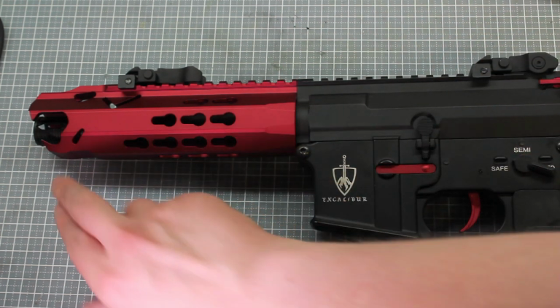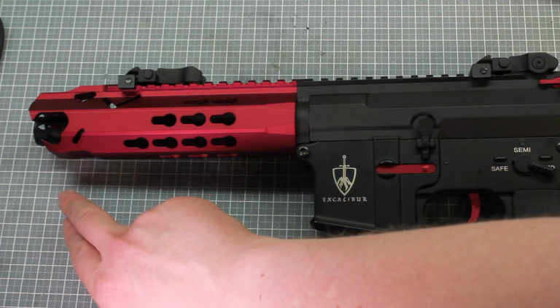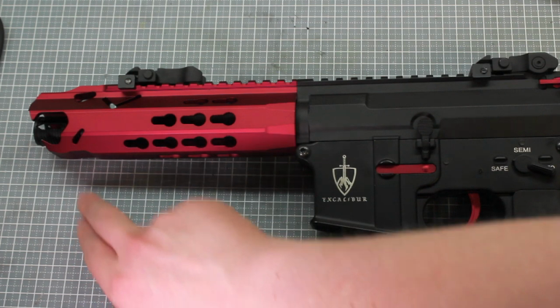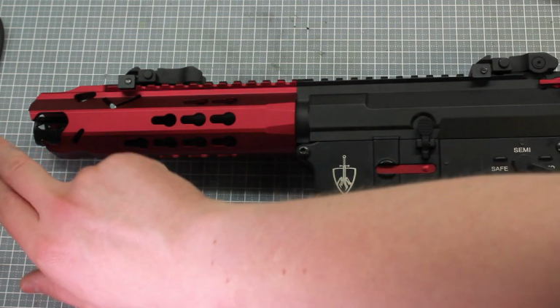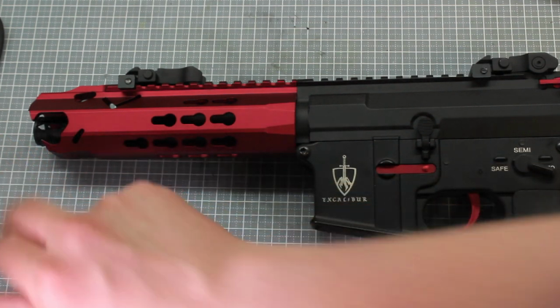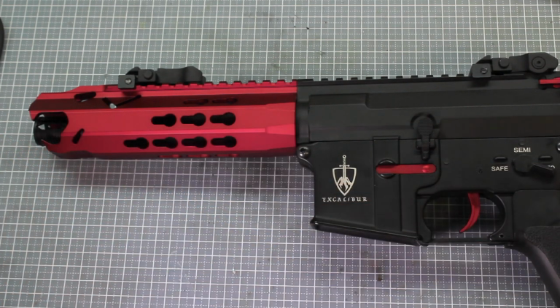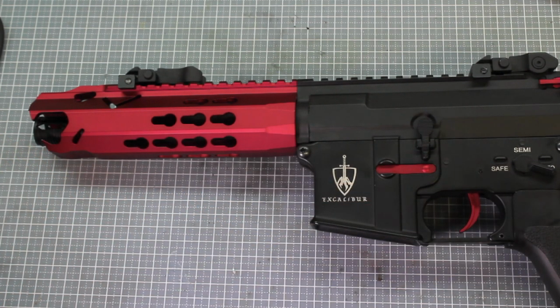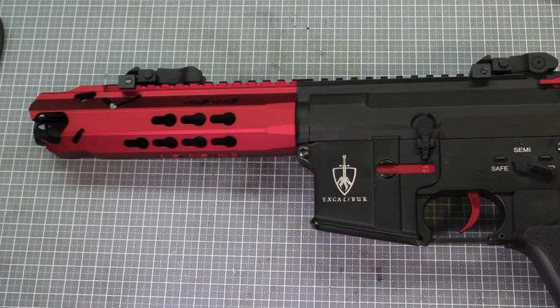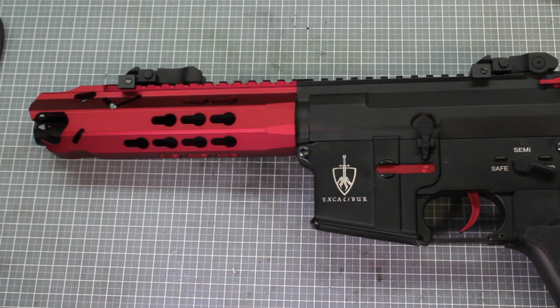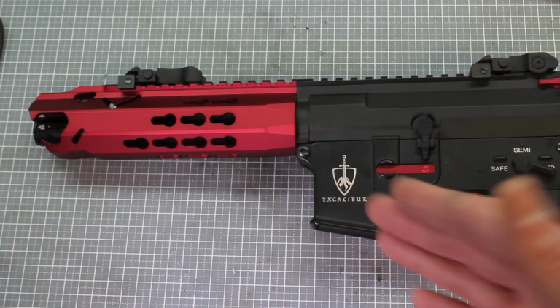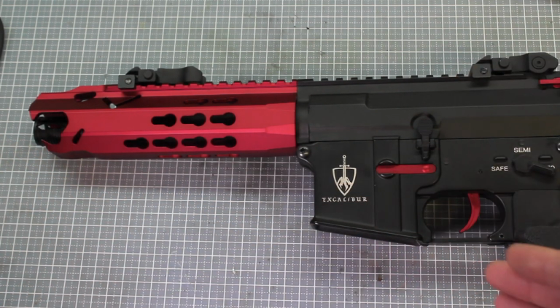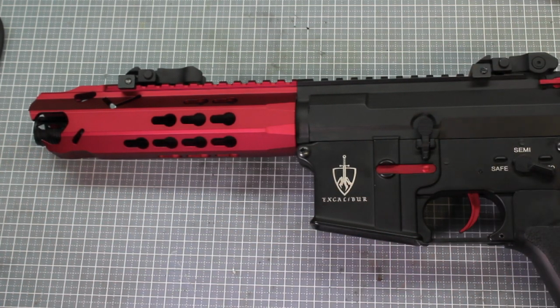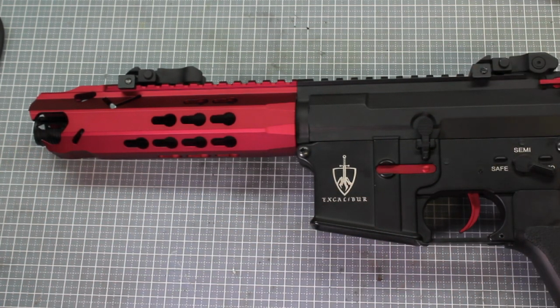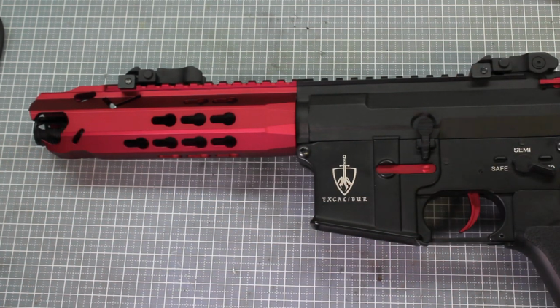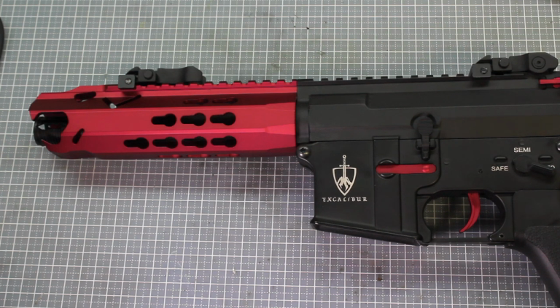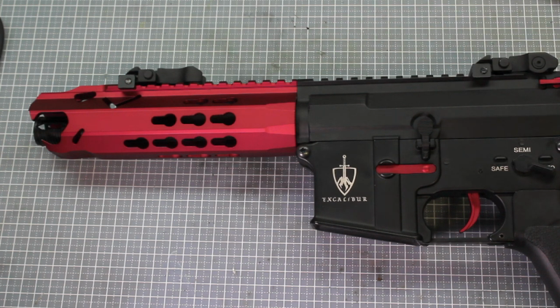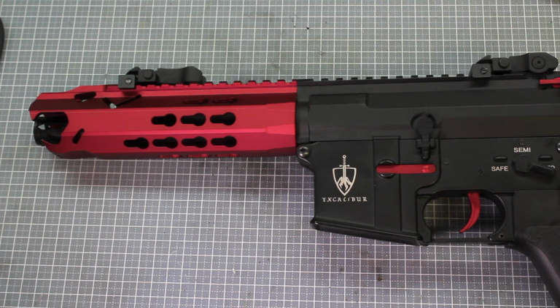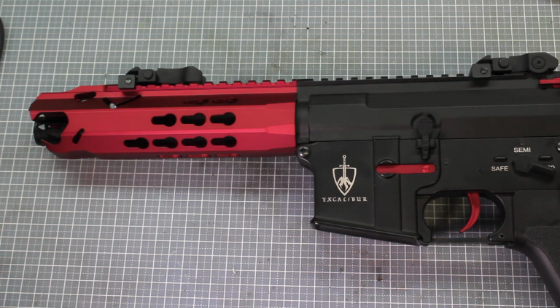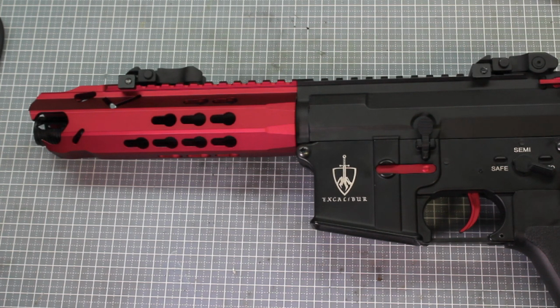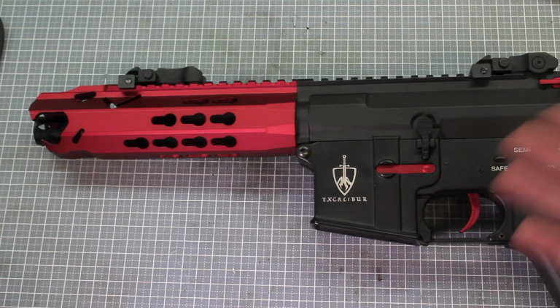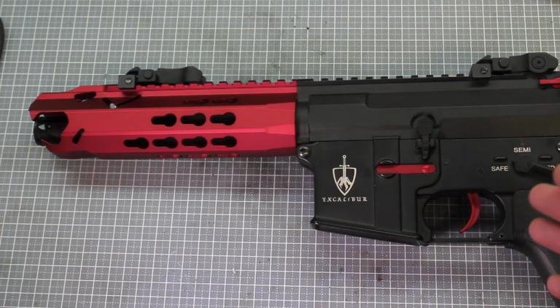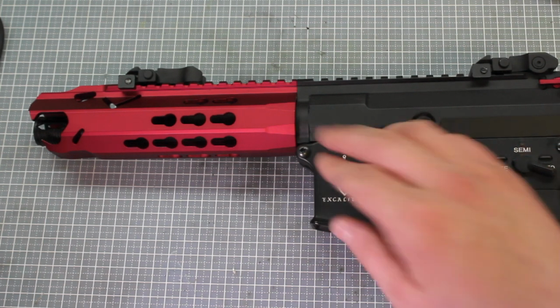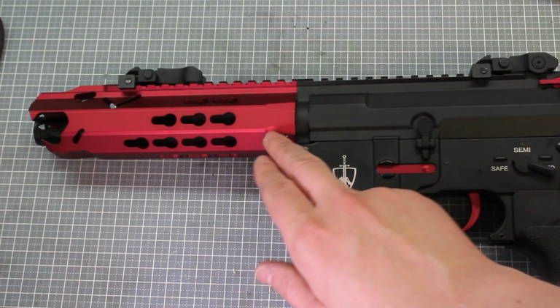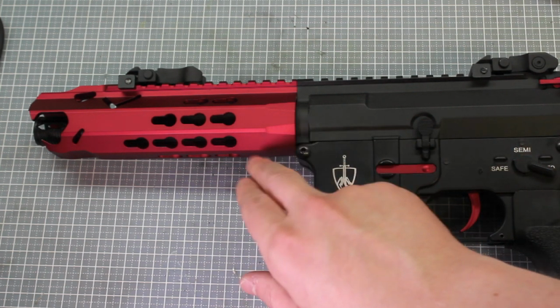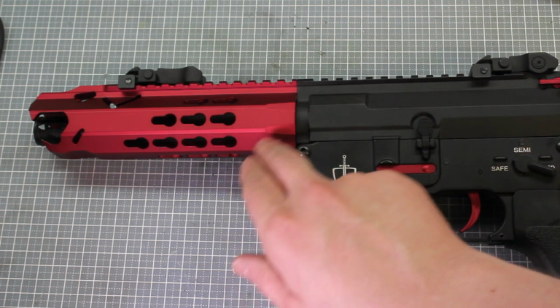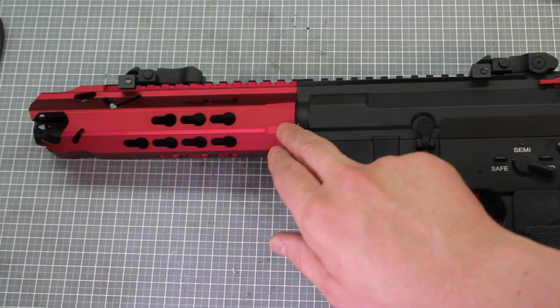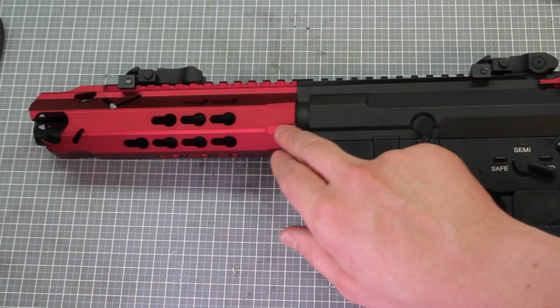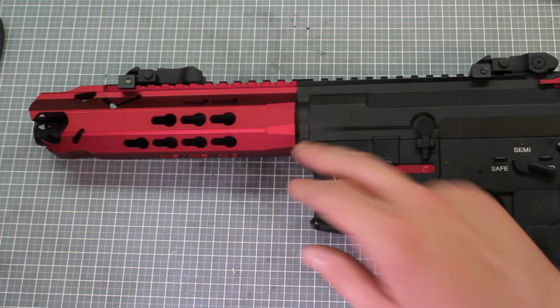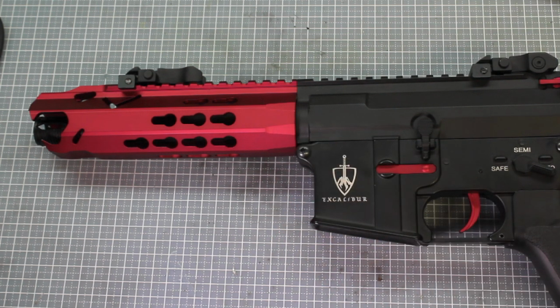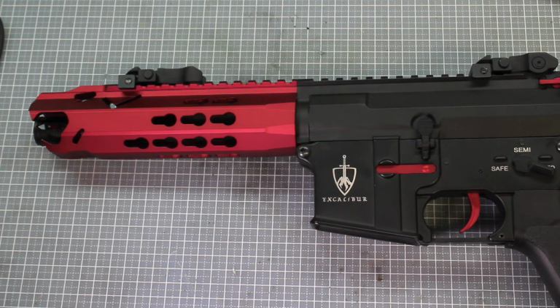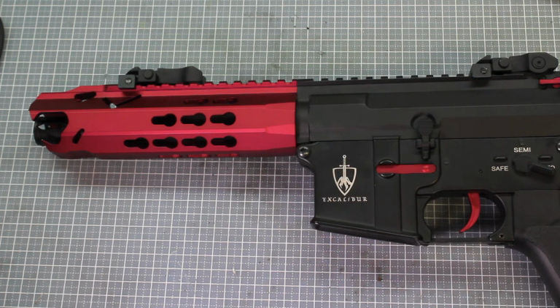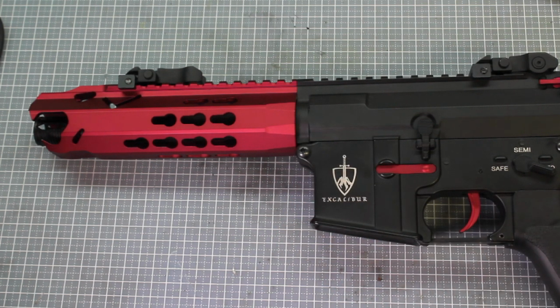Another thing to make sure is that the outer barrel is in perfect alignment — centred — otherwise you'll get BBs flying left and right depending on which way it knocks it off. Just make sure the outer barrel is set perfectly central.